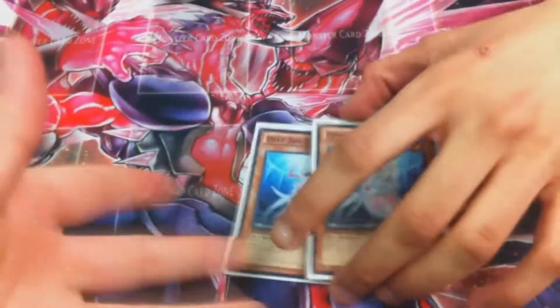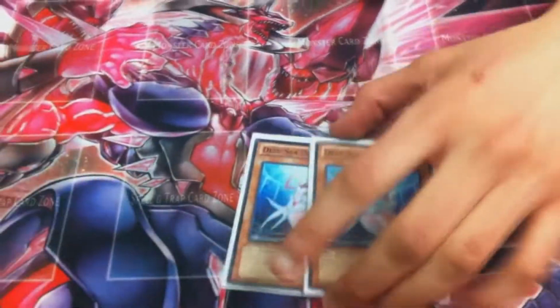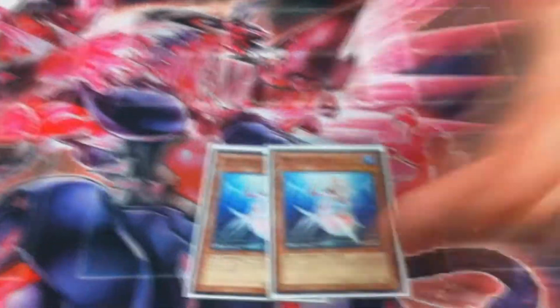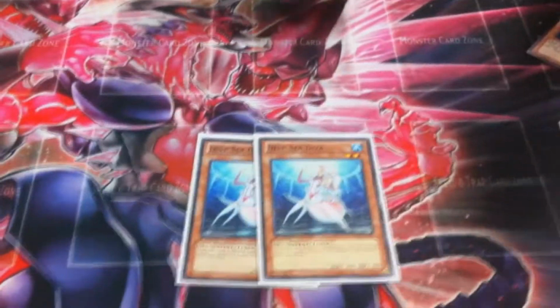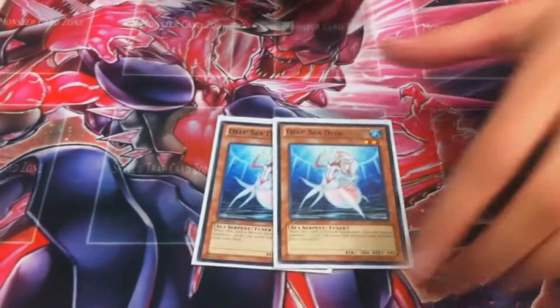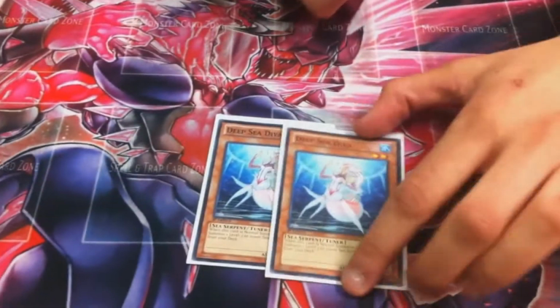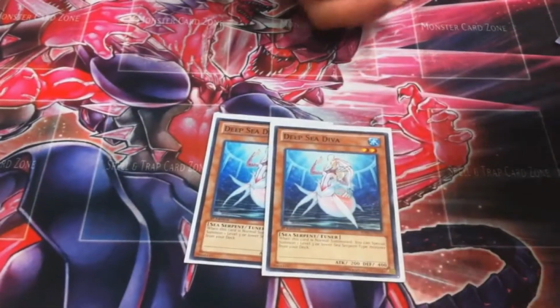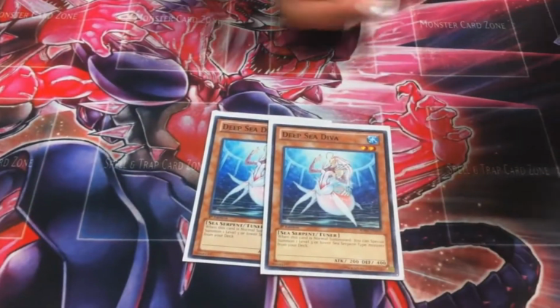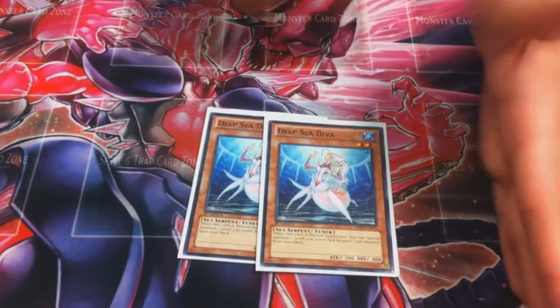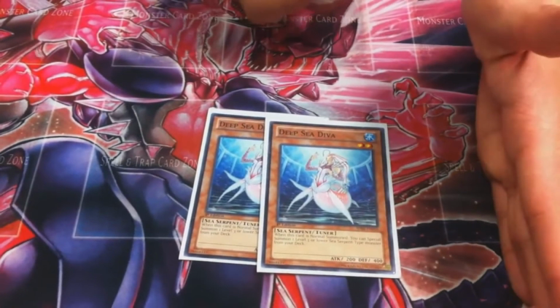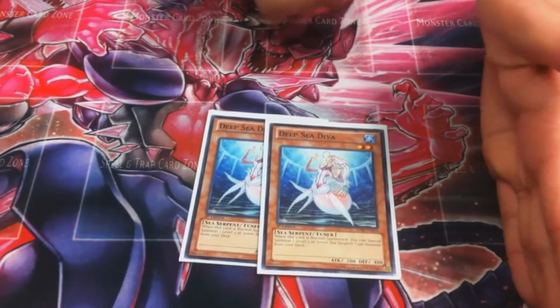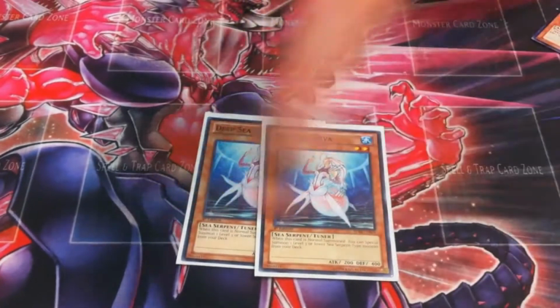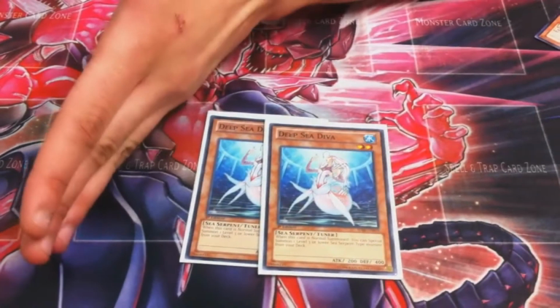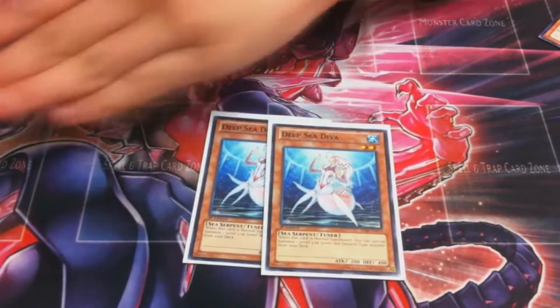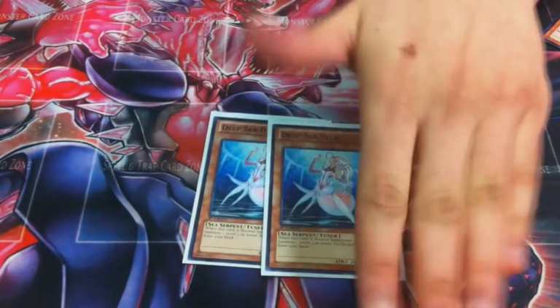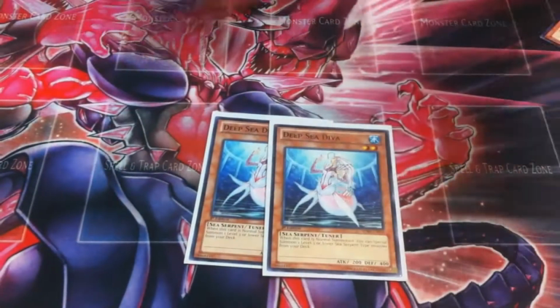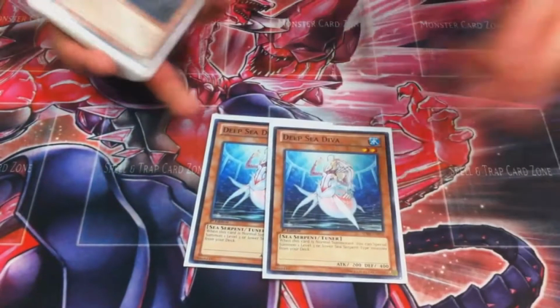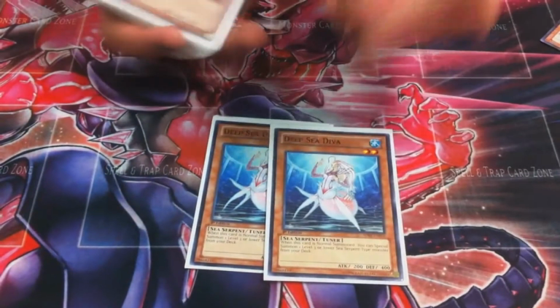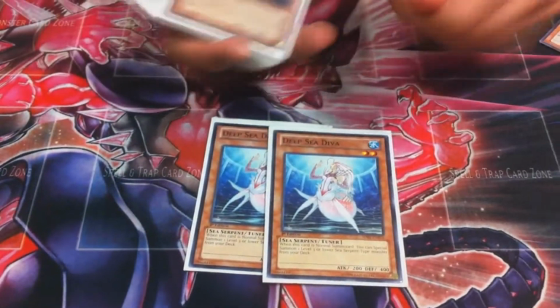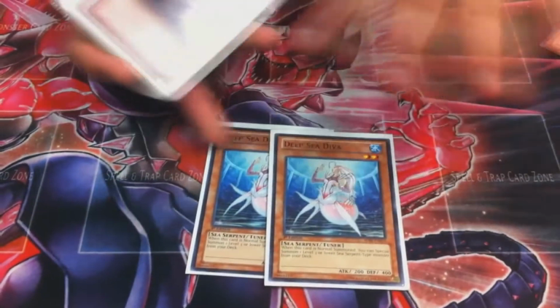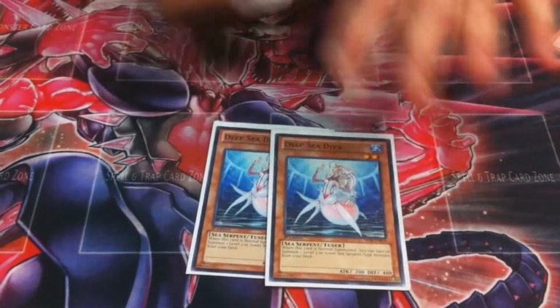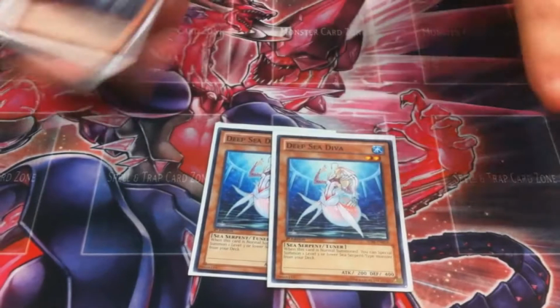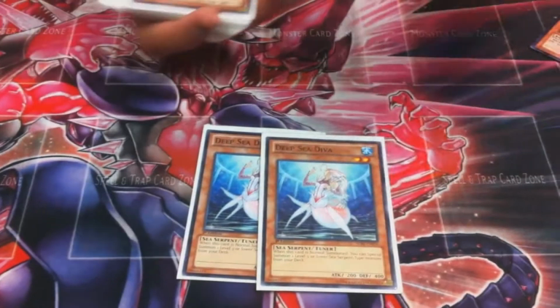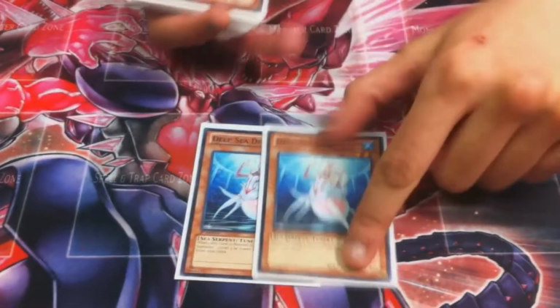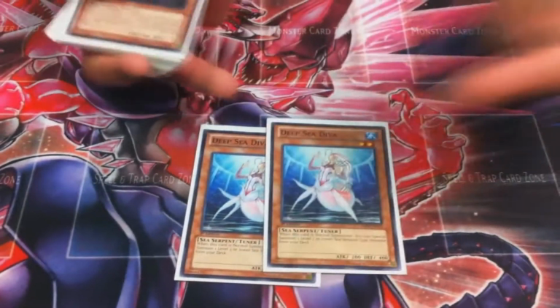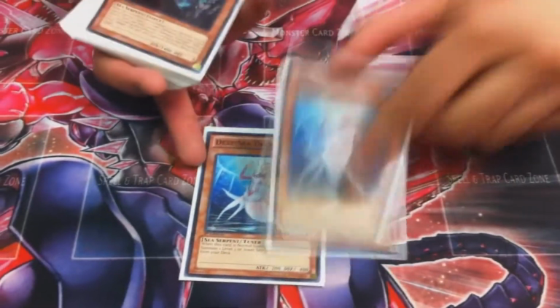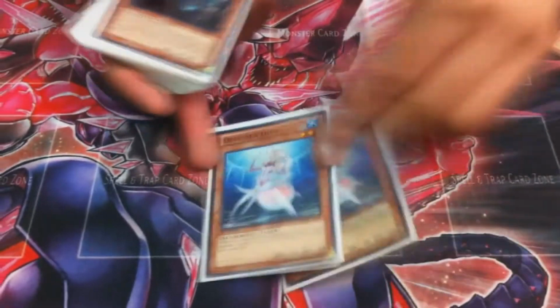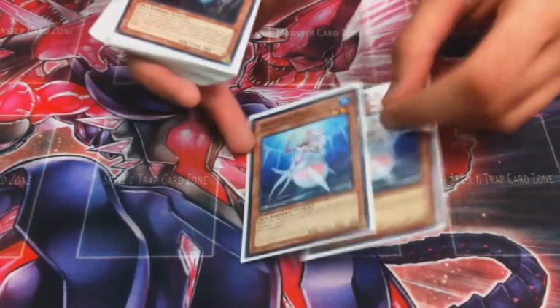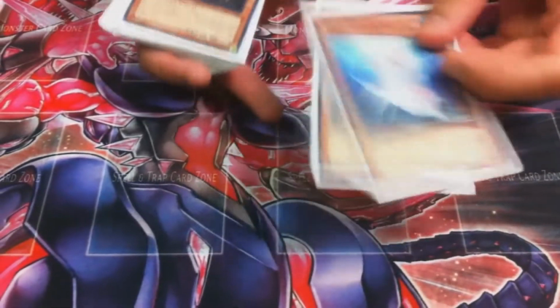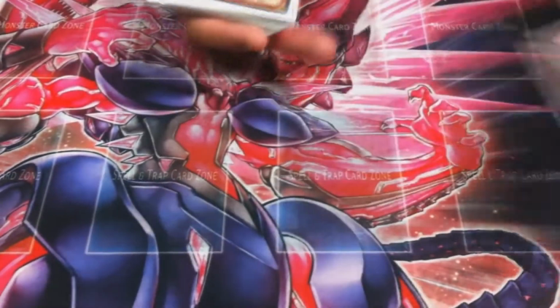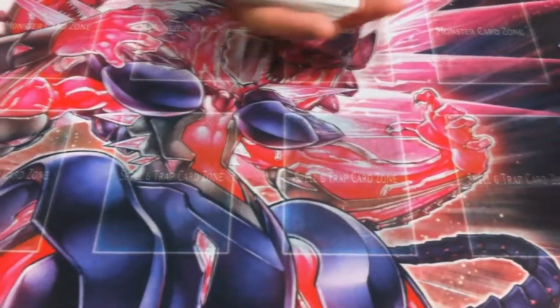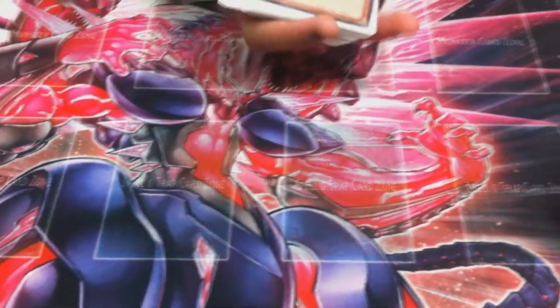My build basically focuses on getting a Bestias, a Gaios, or Big Eye, or a Dweller out first turn to lock them down. I'll explain the extra deck later.